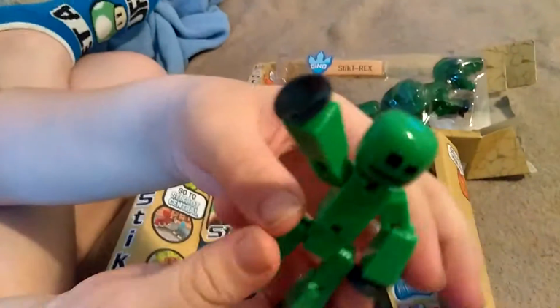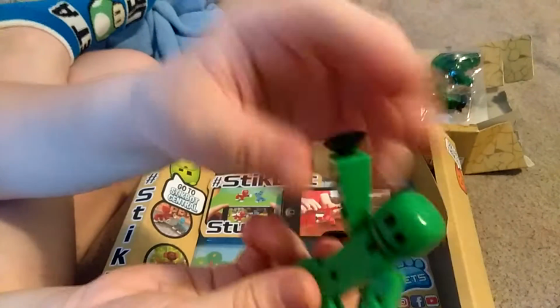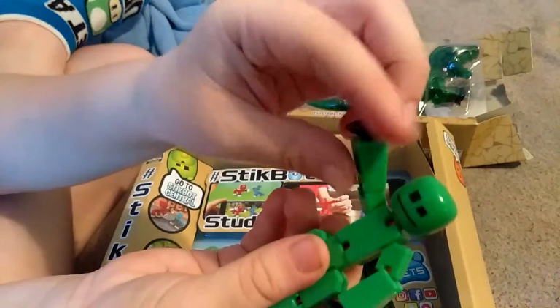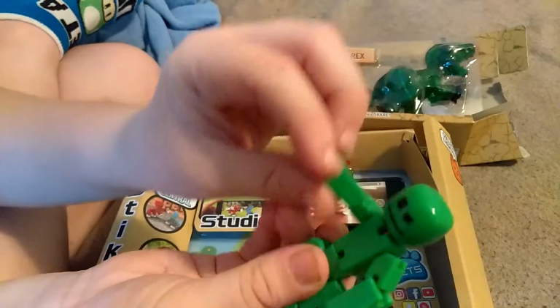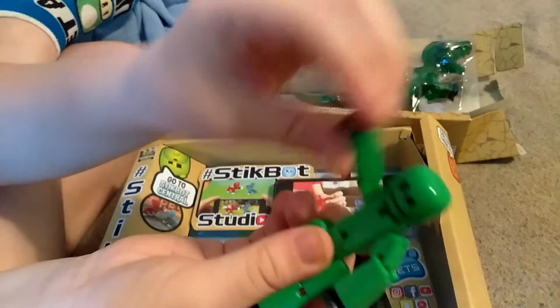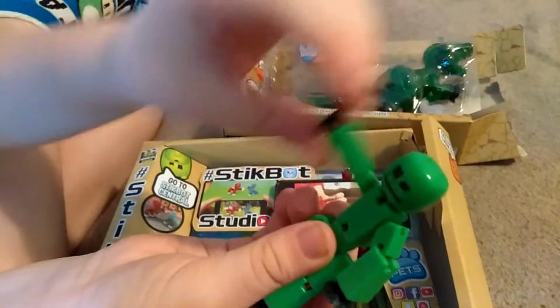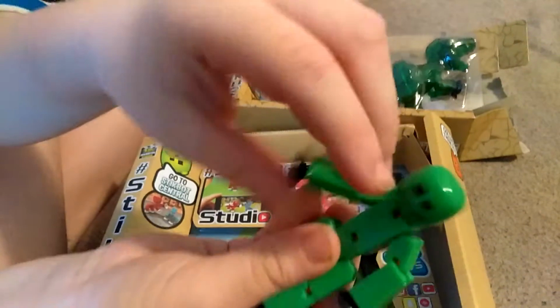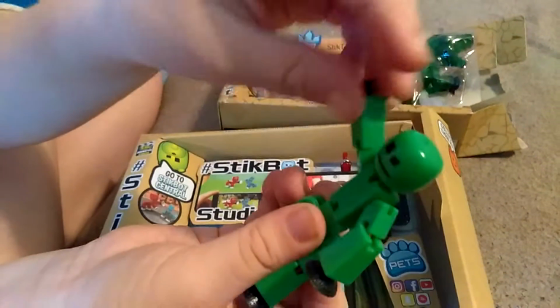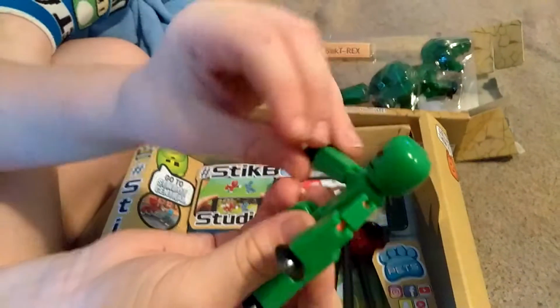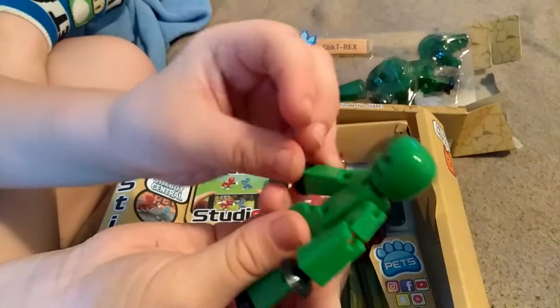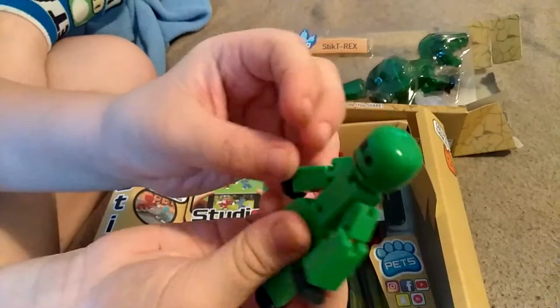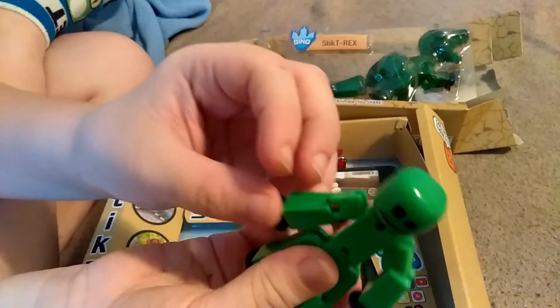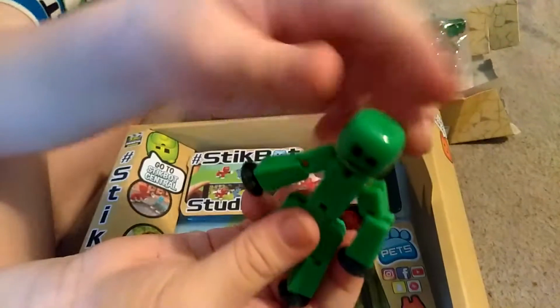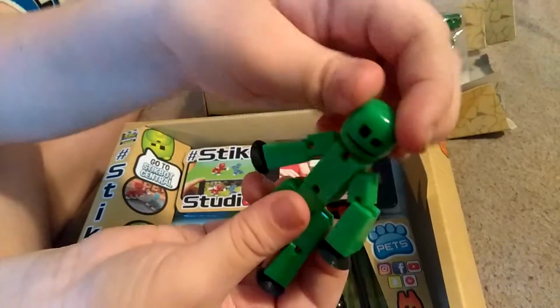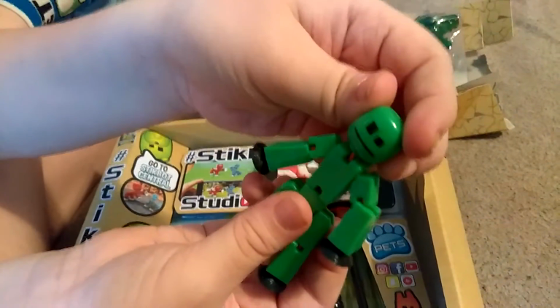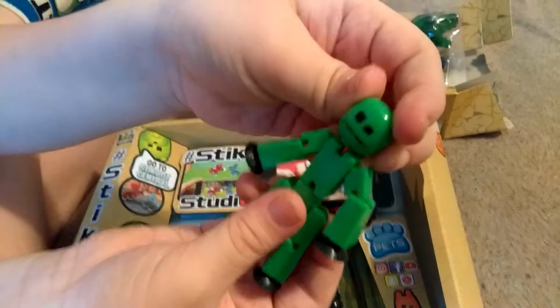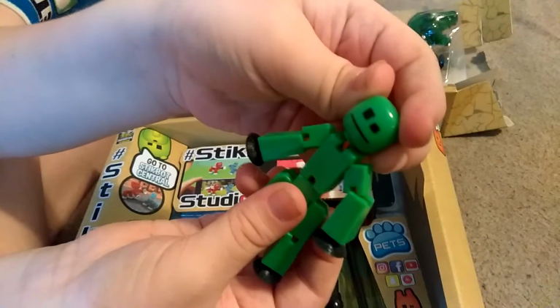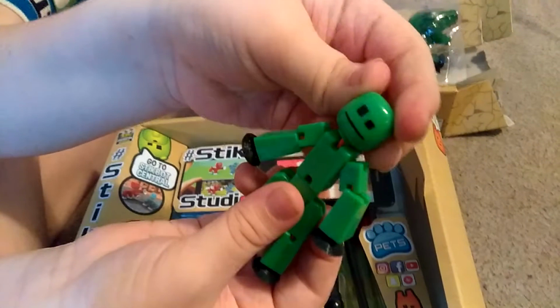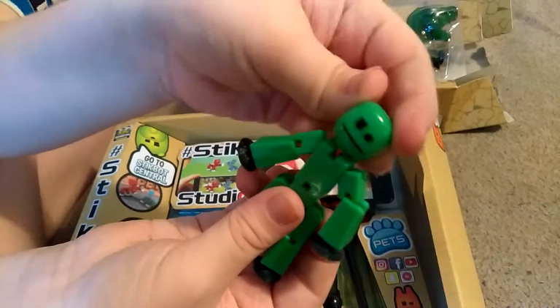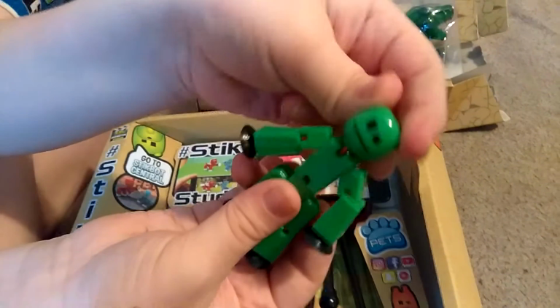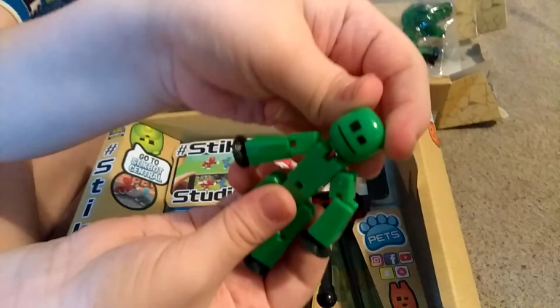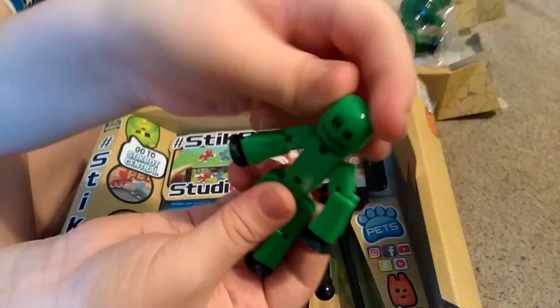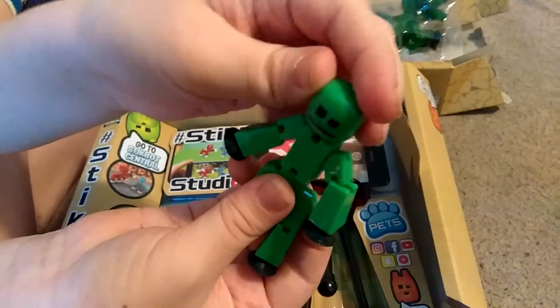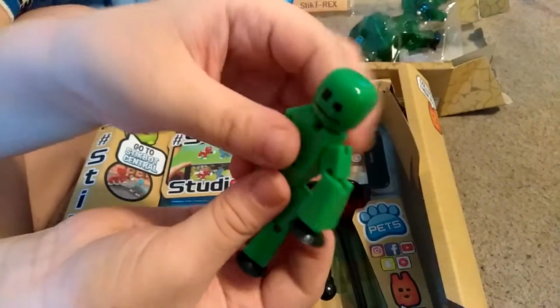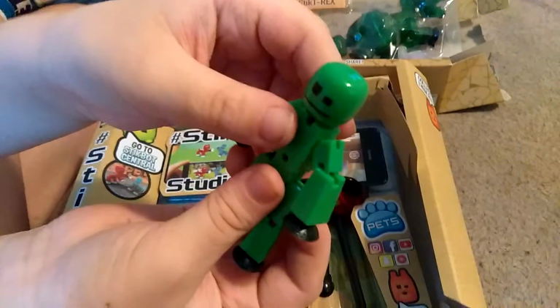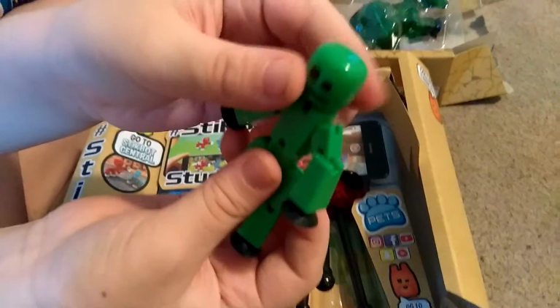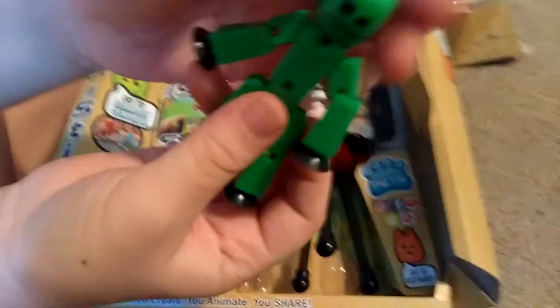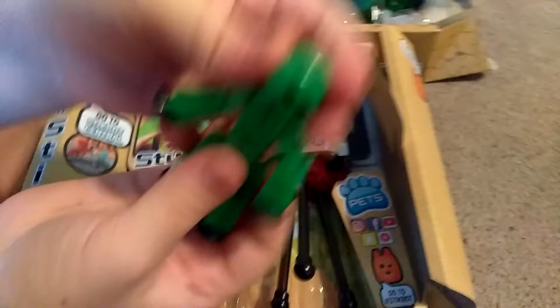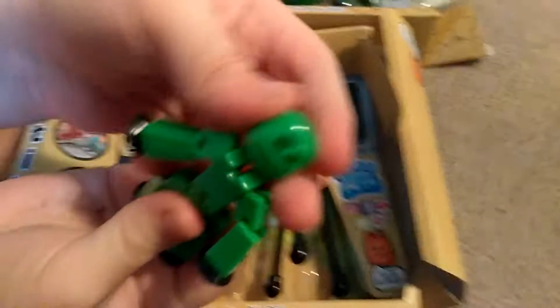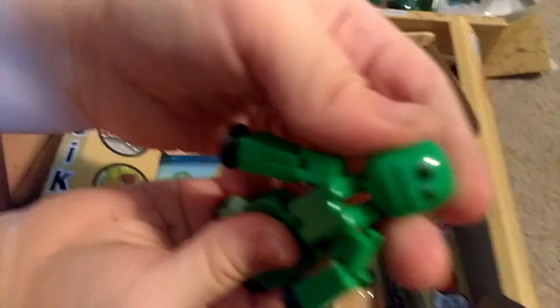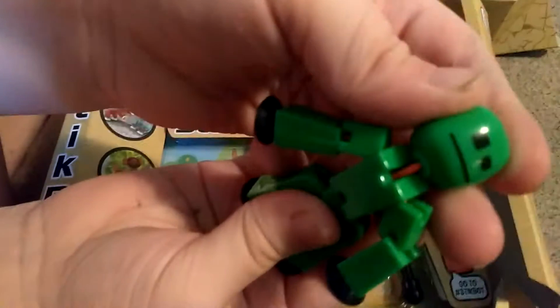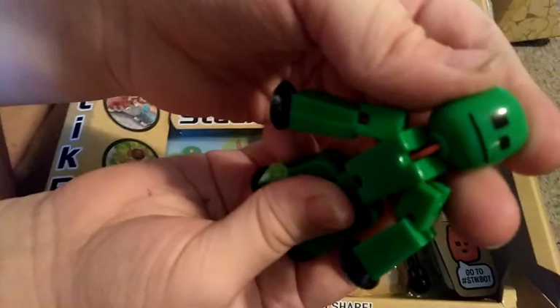I just realized that these things are very easy to control. Hey, what are you looking at? I'm a green guy. He is going to be the assistant of the day.